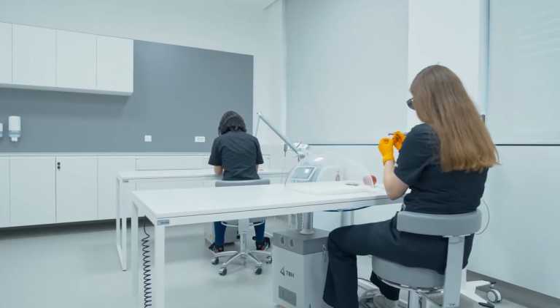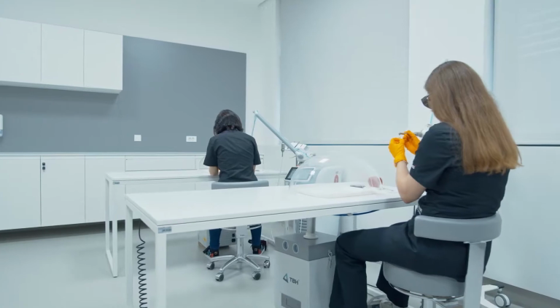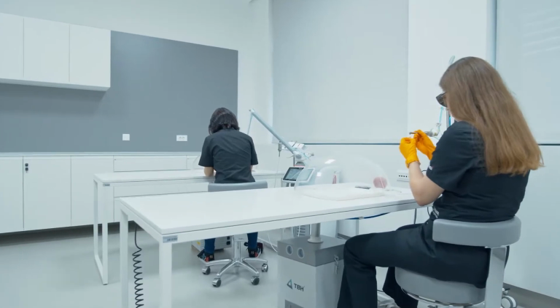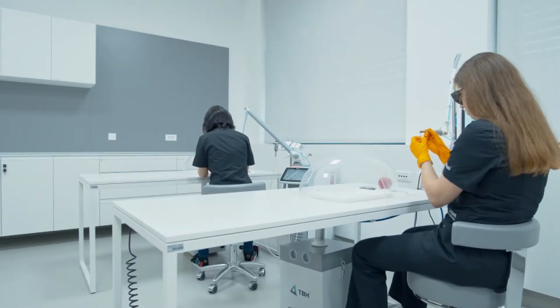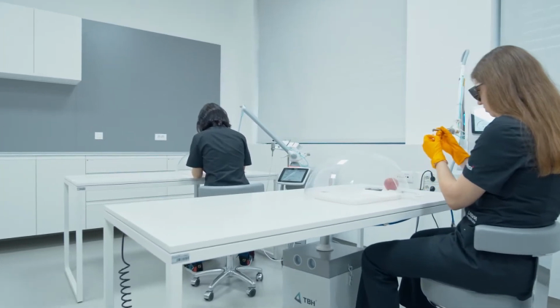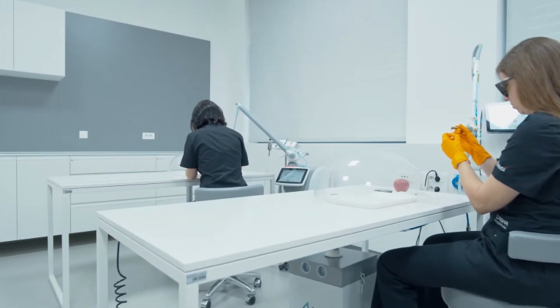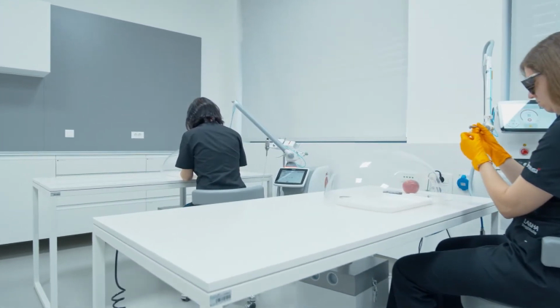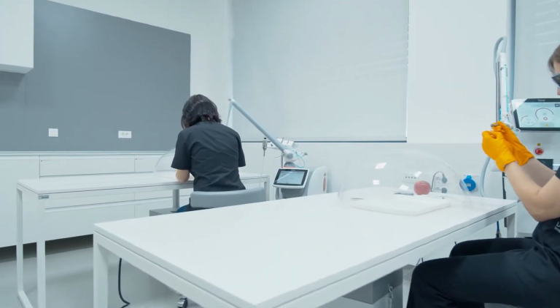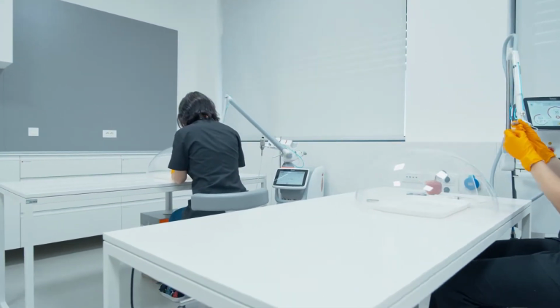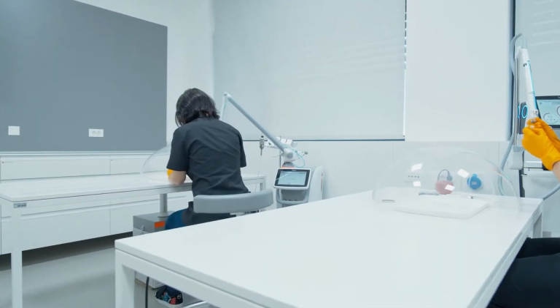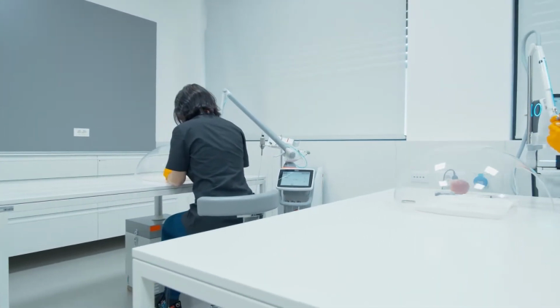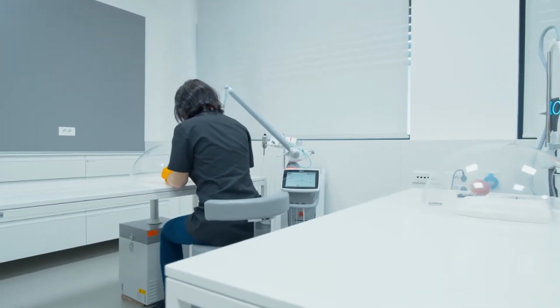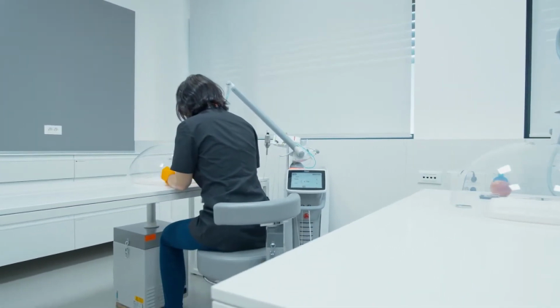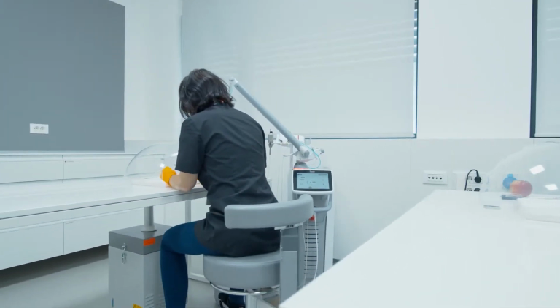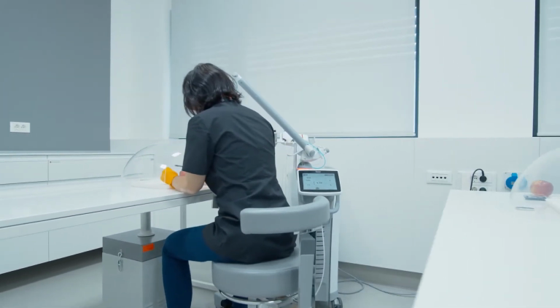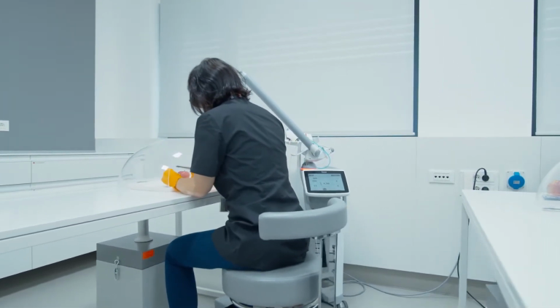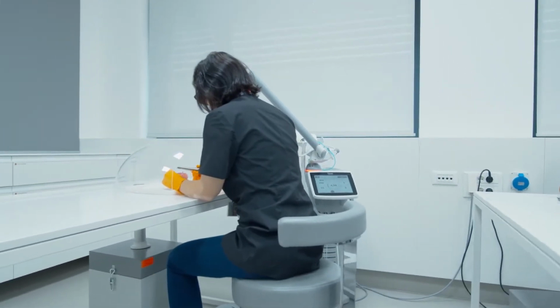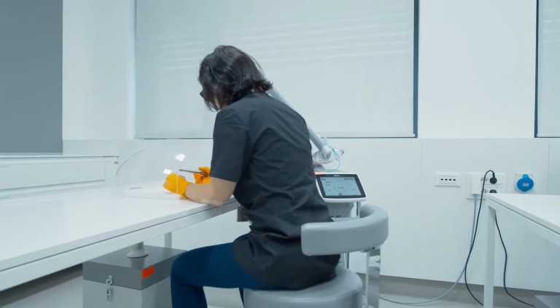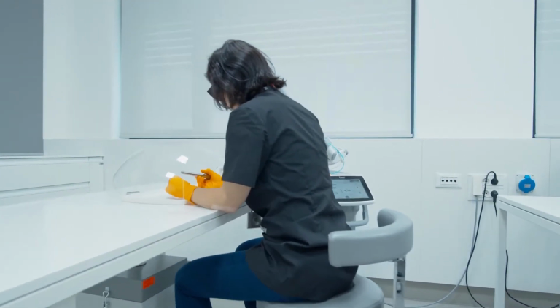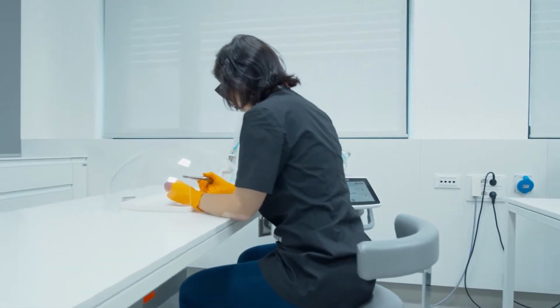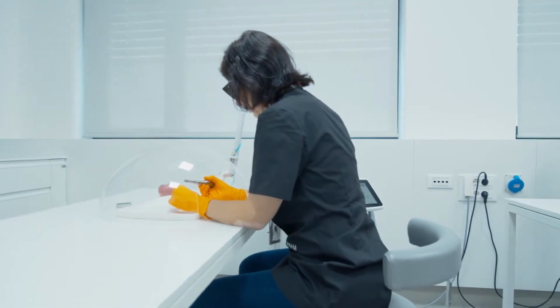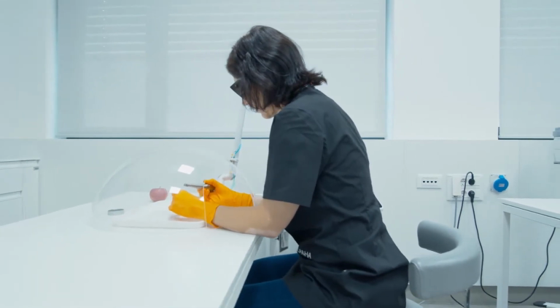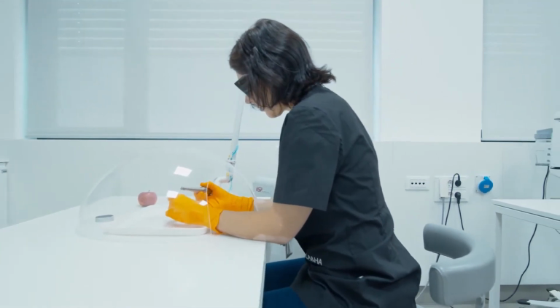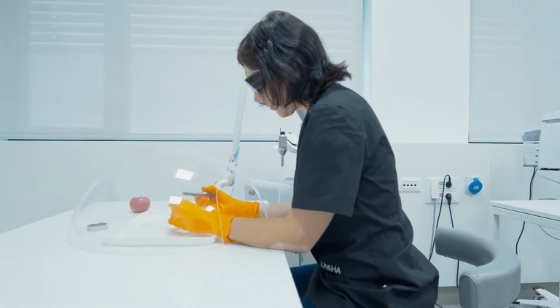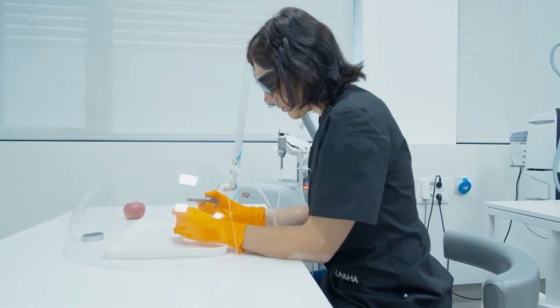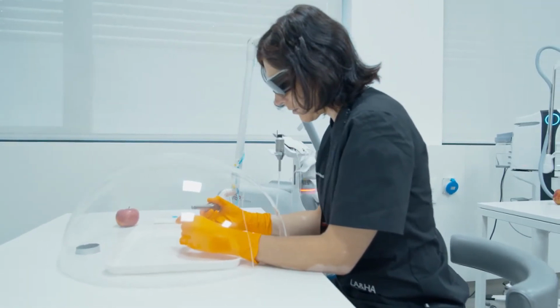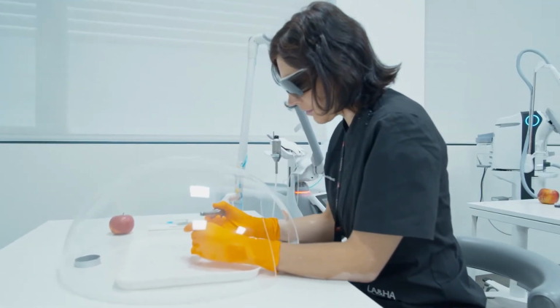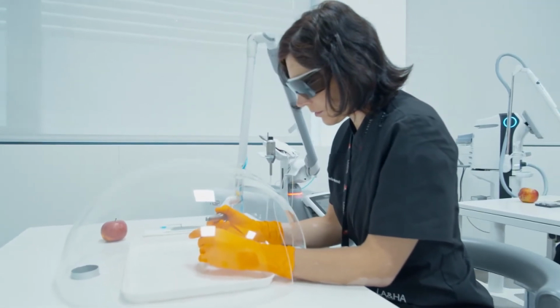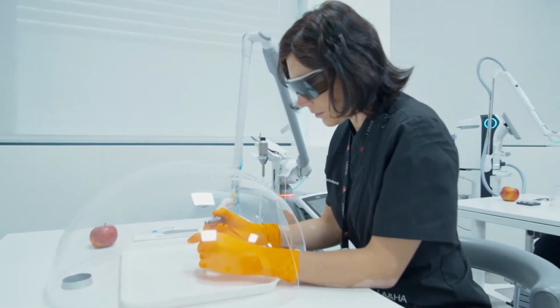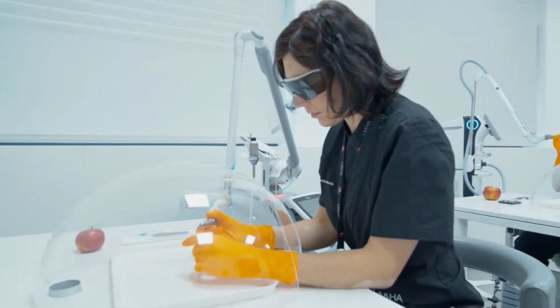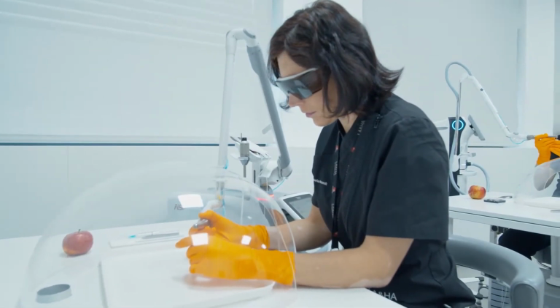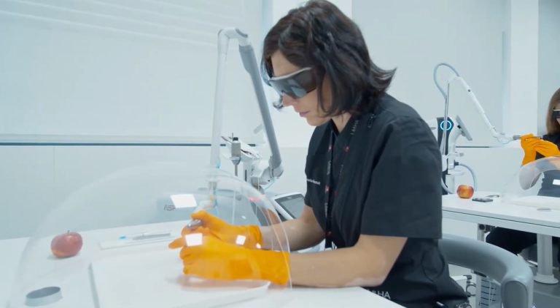This next room is generally used for hands-on activities with a laser, giving the opportunity to educate while testing the machine.